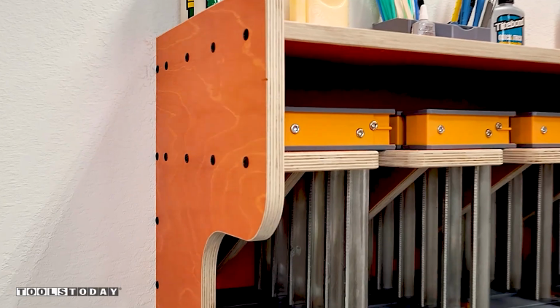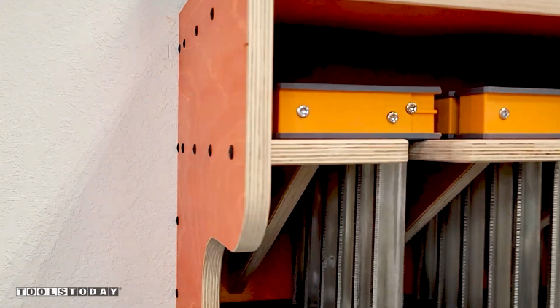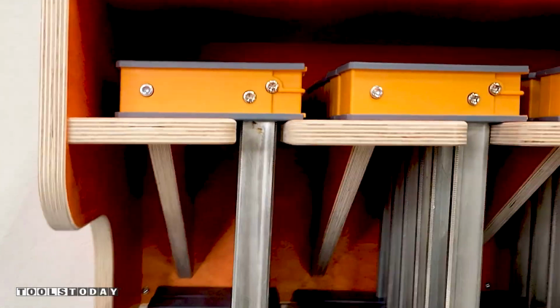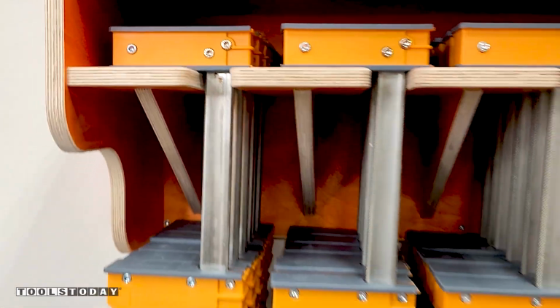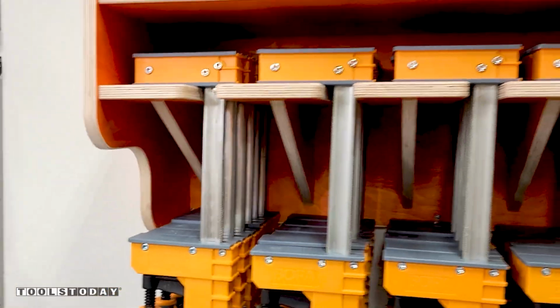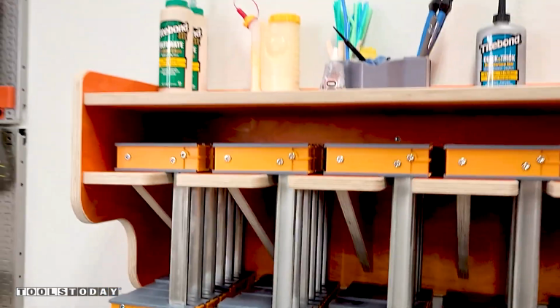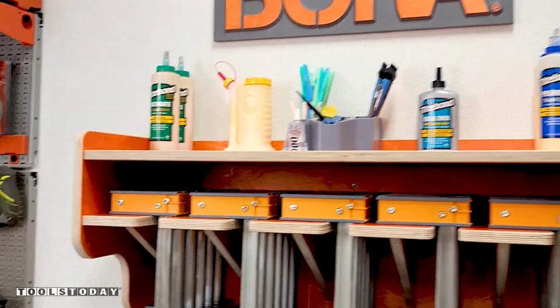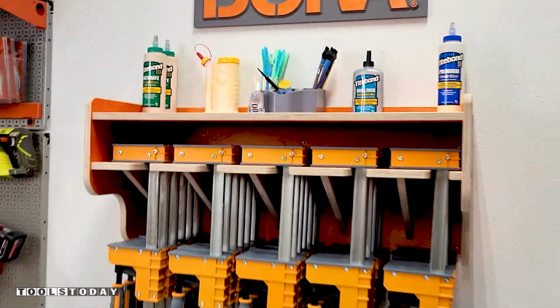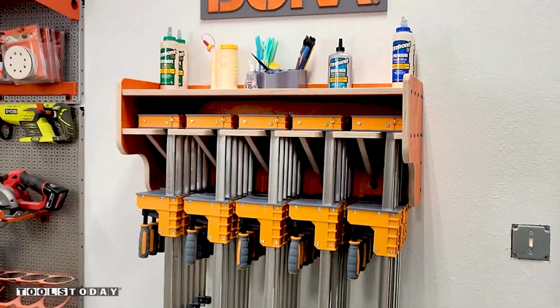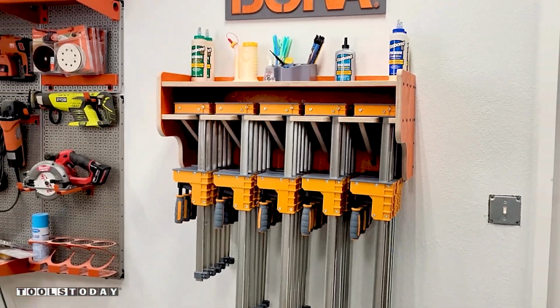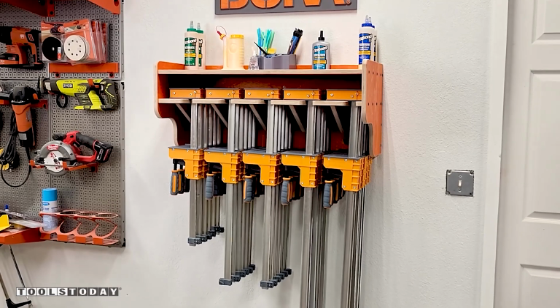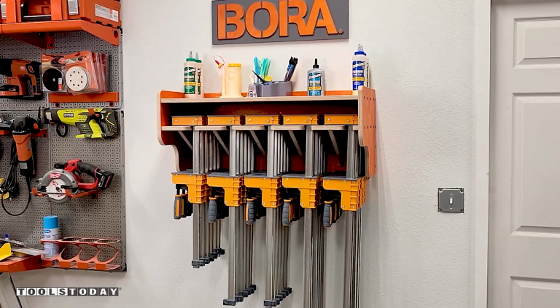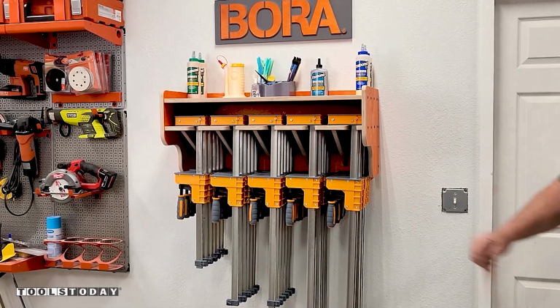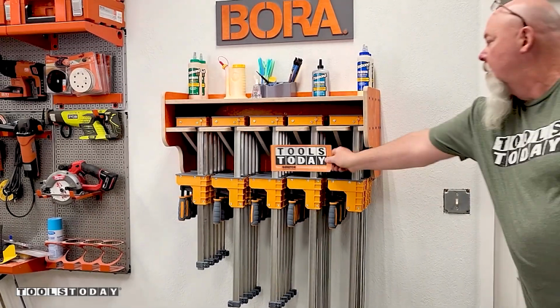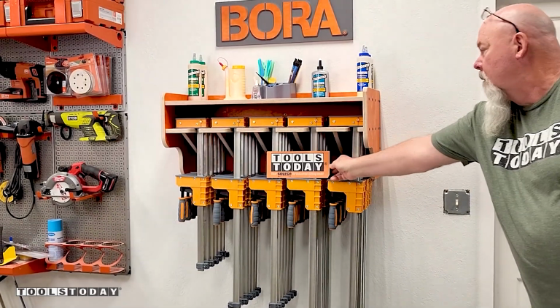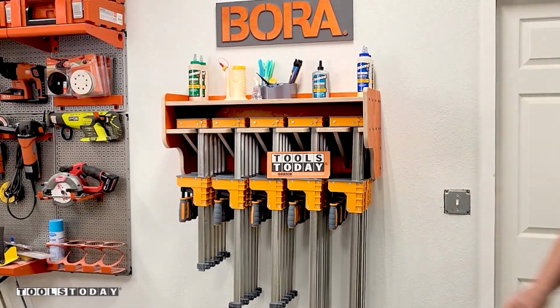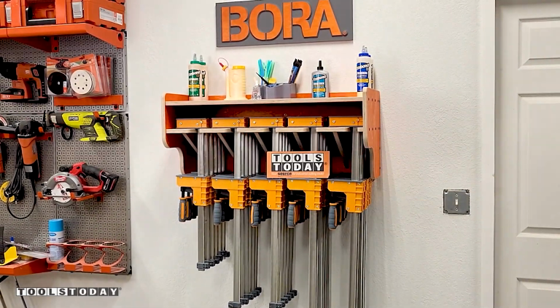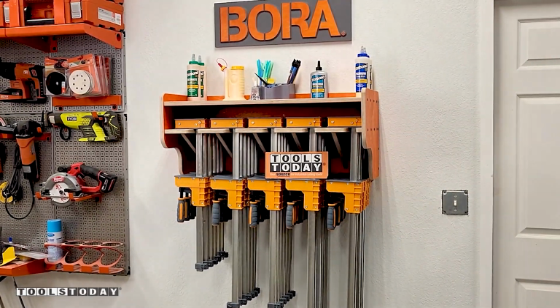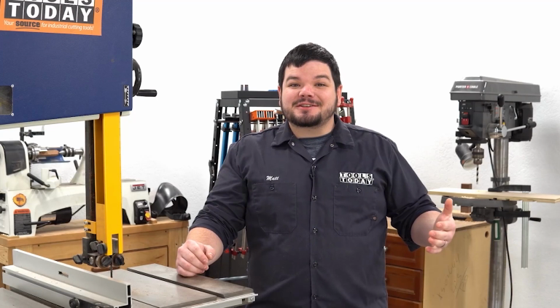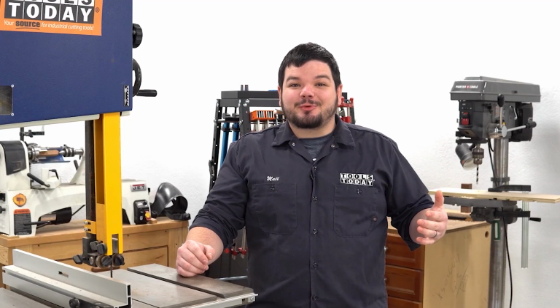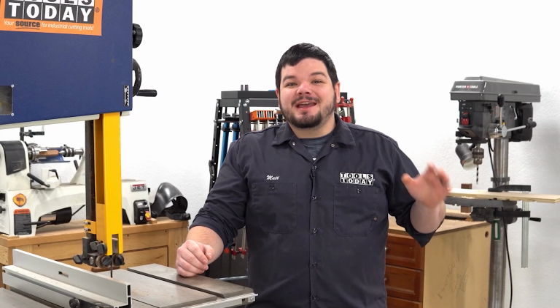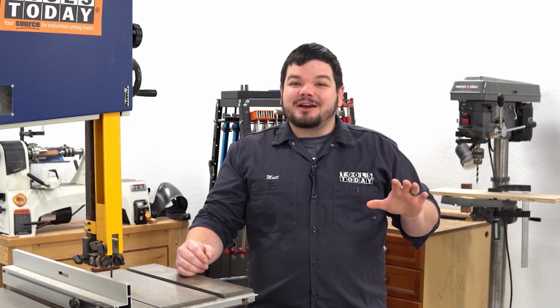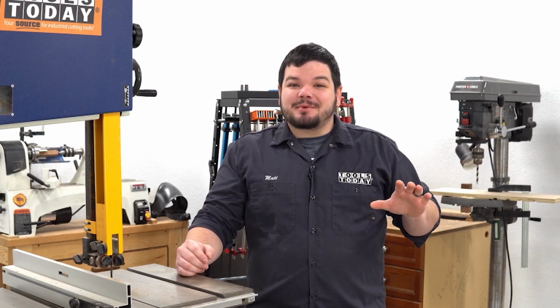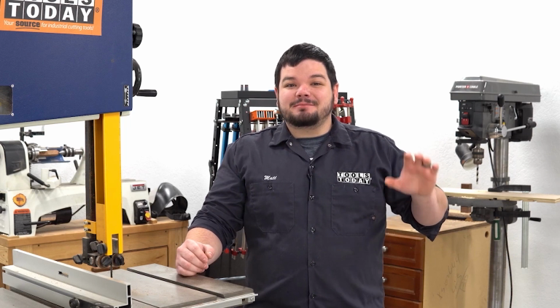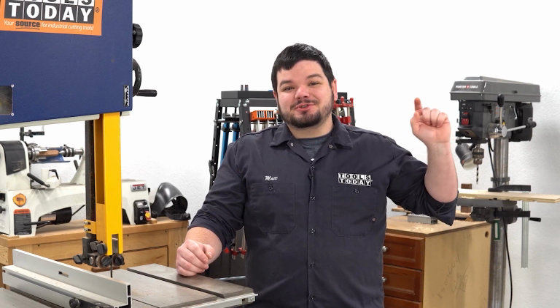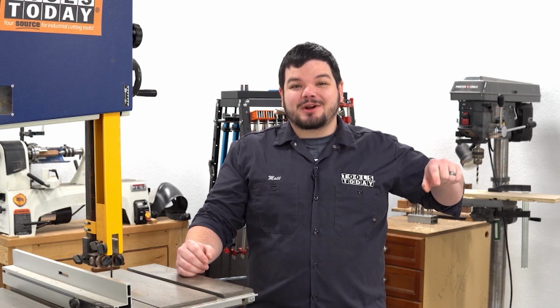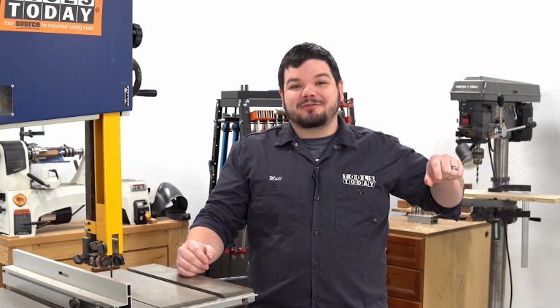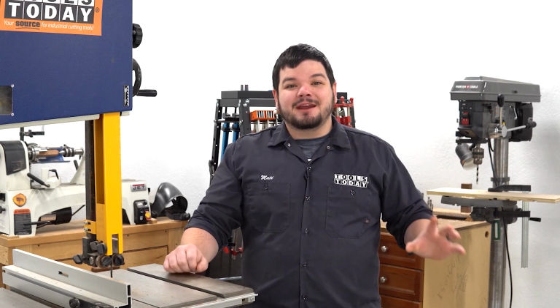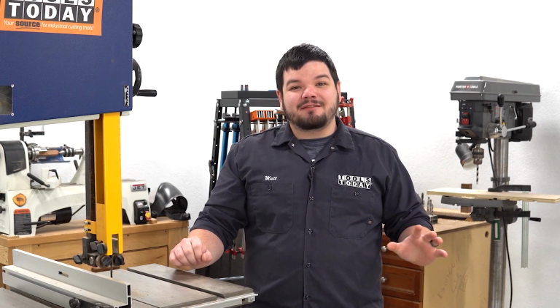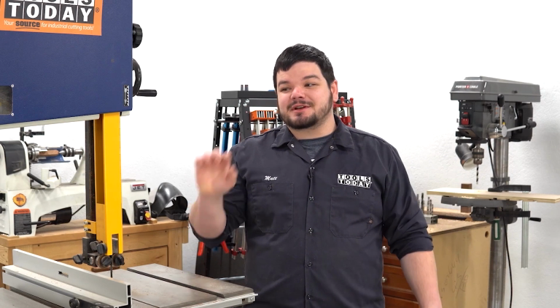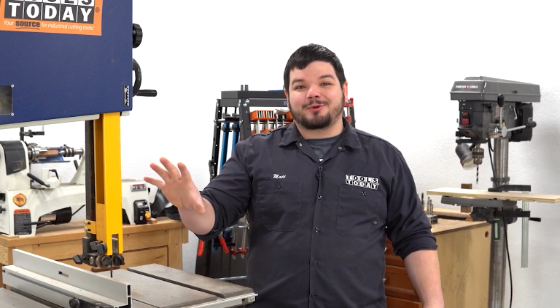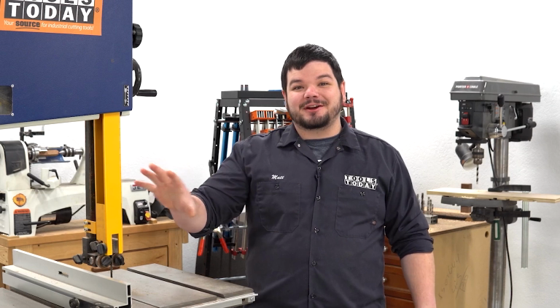Hopefully you guys enjoyed this one — we'll catch you guys back out here on the next one. Have a great day everyone. Thank you guys so much for watching. If you love this type of content, be sure to subscribe, and for more great videos, click right over here.